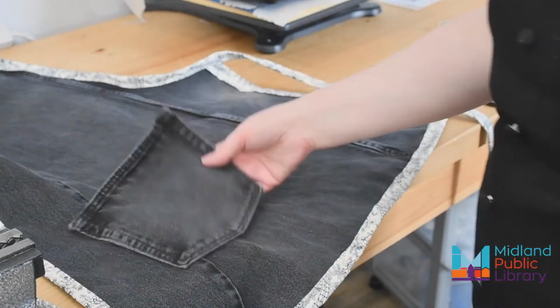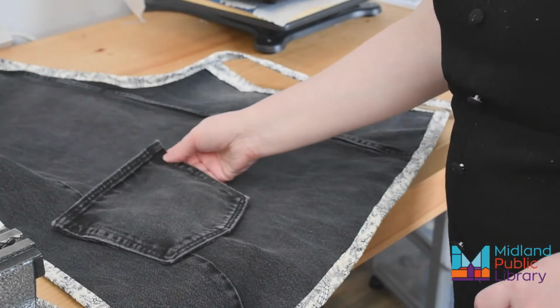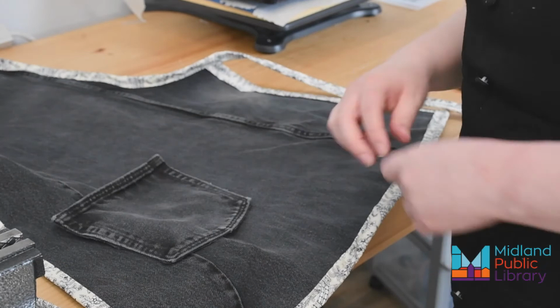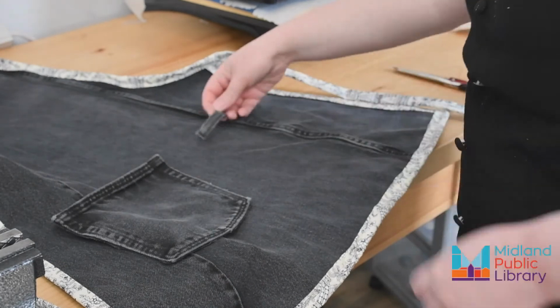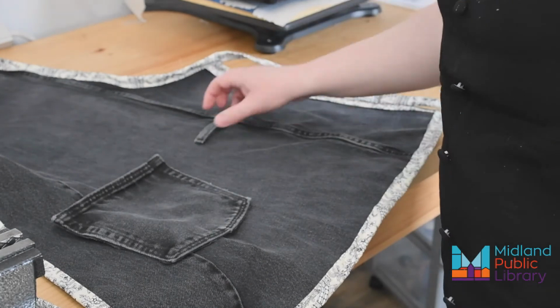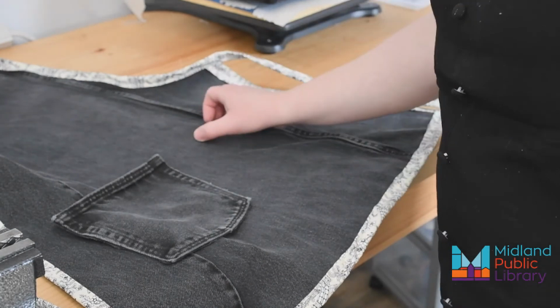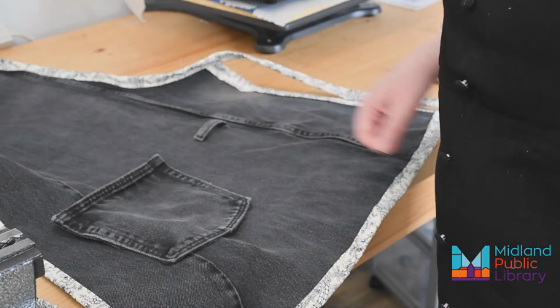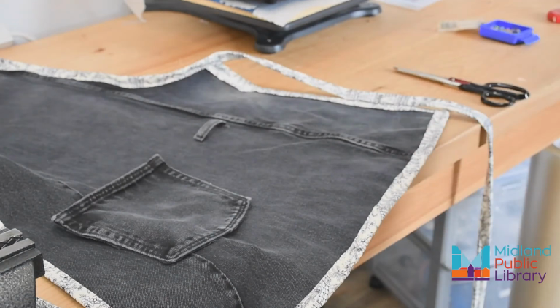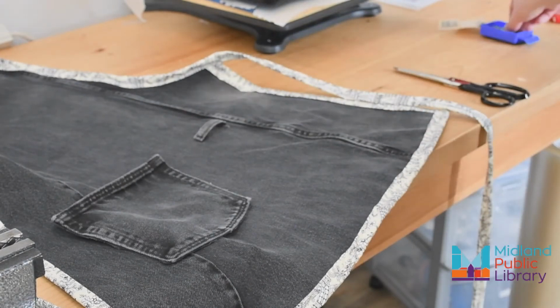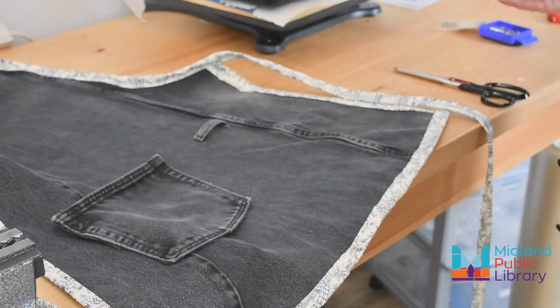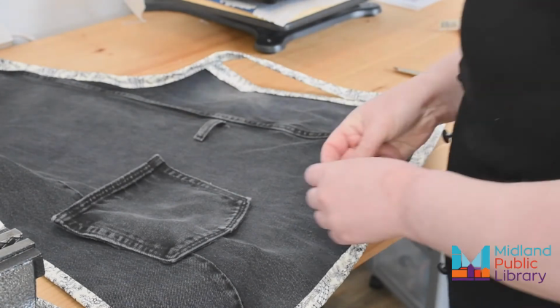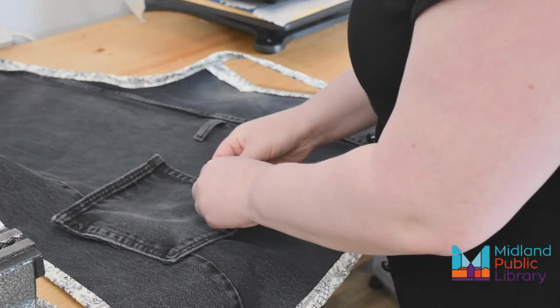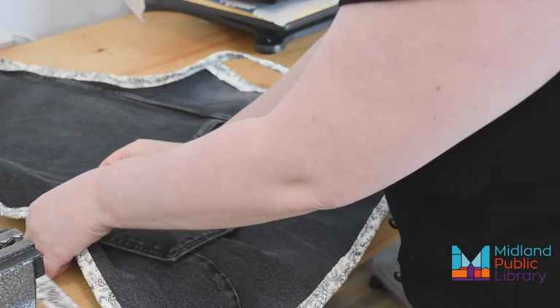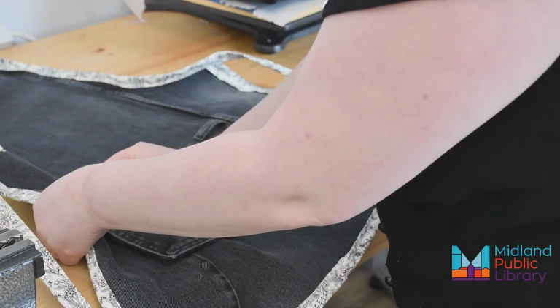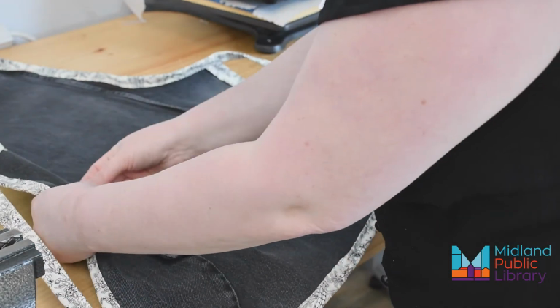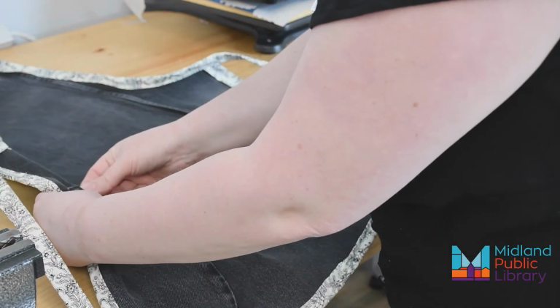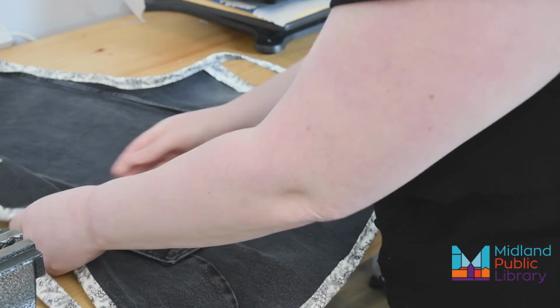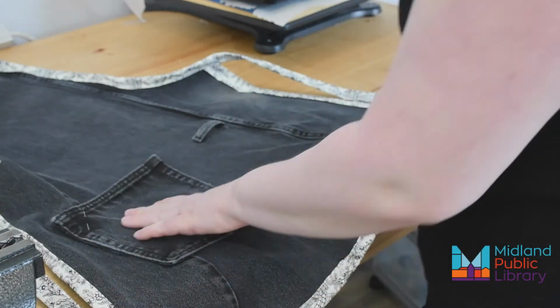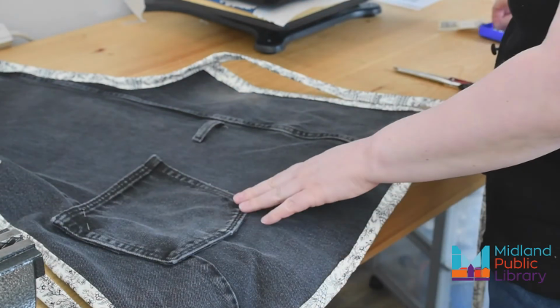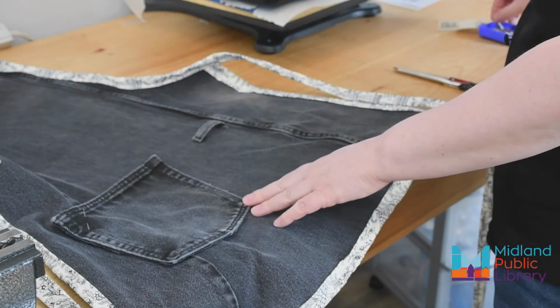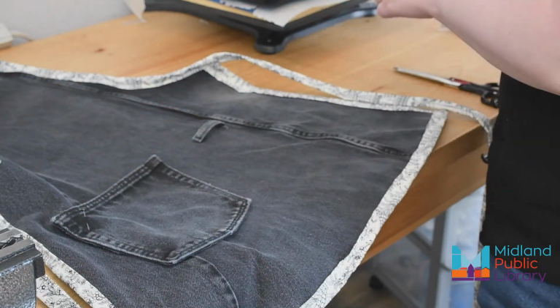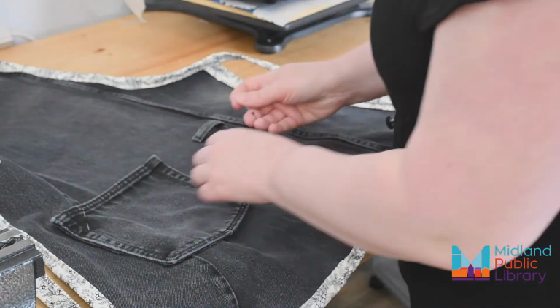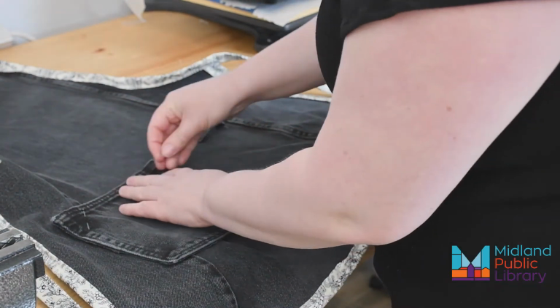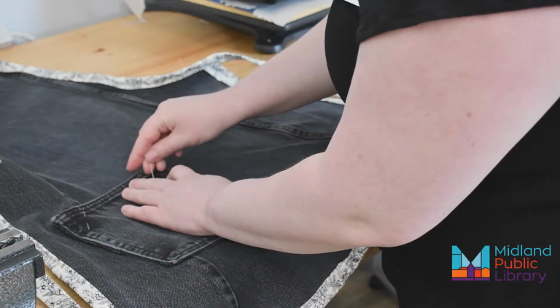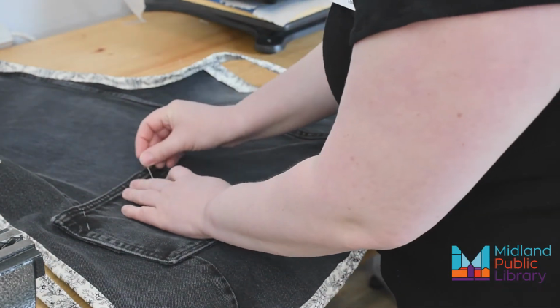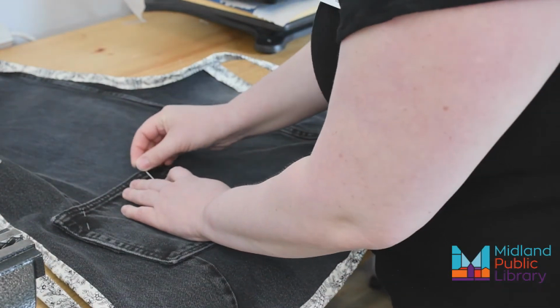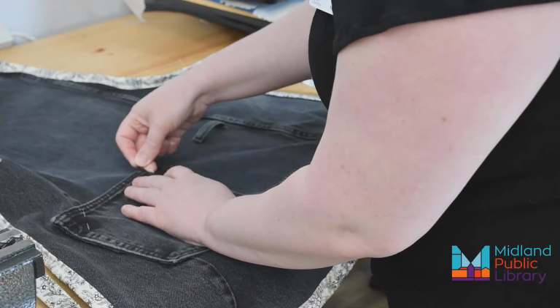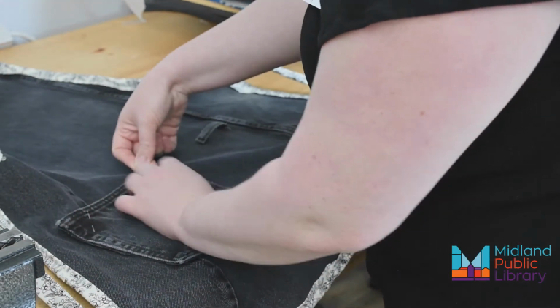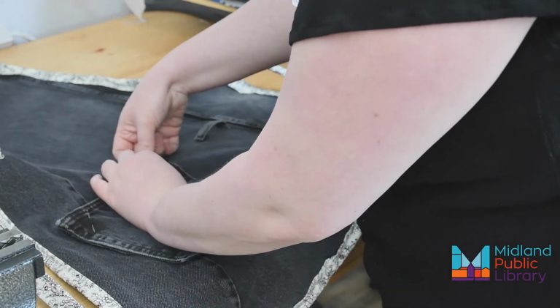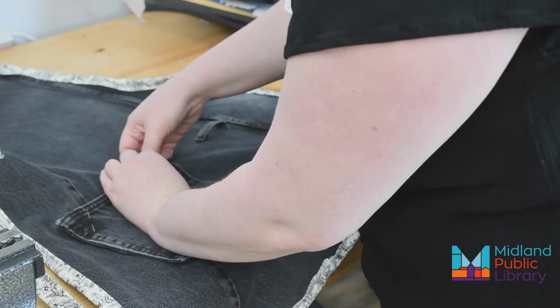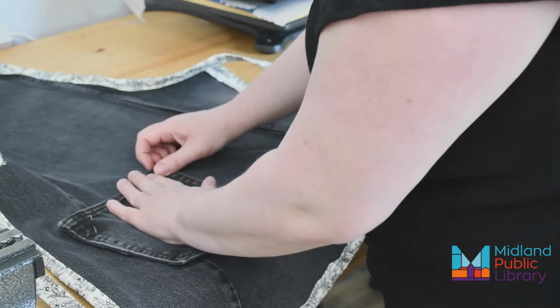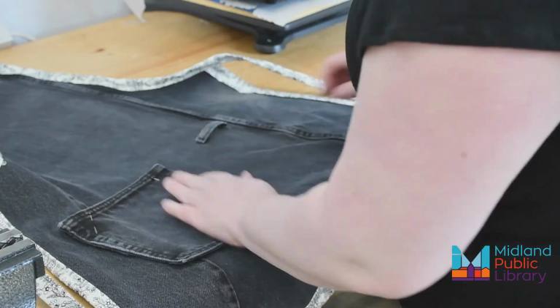The last step is to attach the pocket, and as you can see, I also put a belt loop on. I'm pinning these in place and then I'm going to attach them by hand because I feel like the denim seams are too thick to put through on our machine.